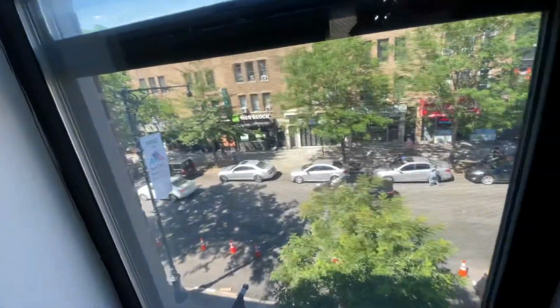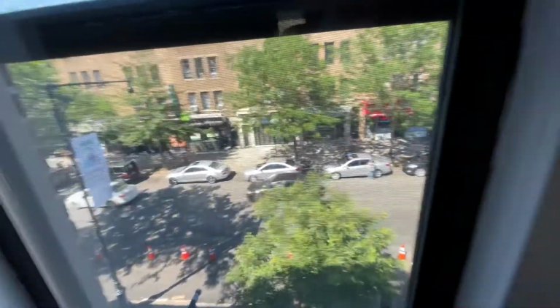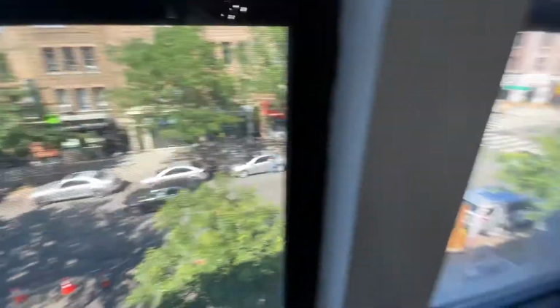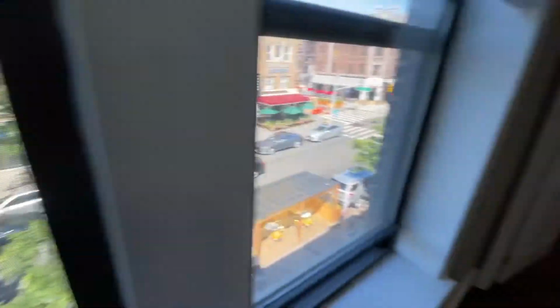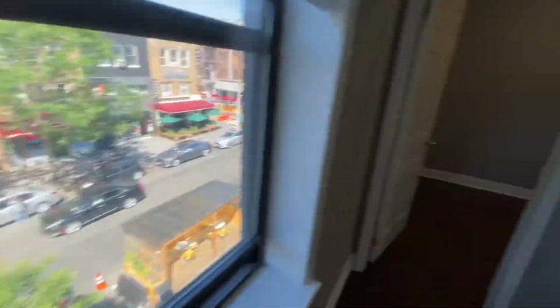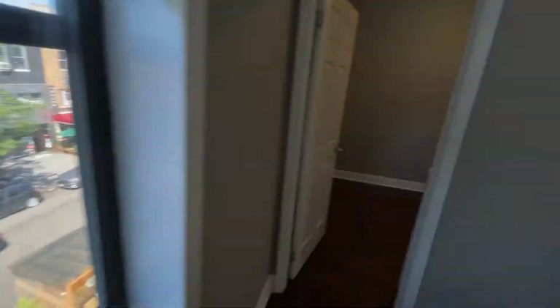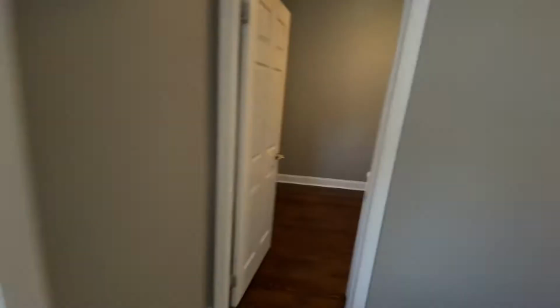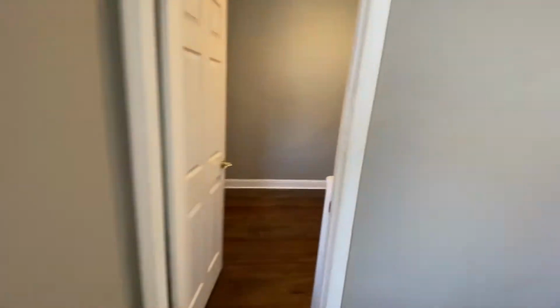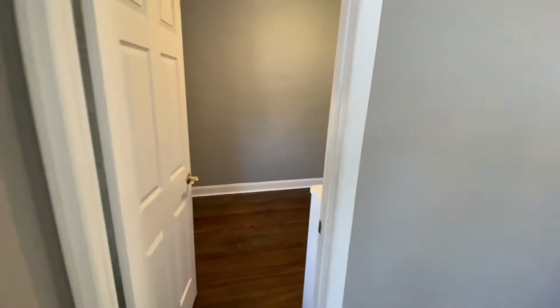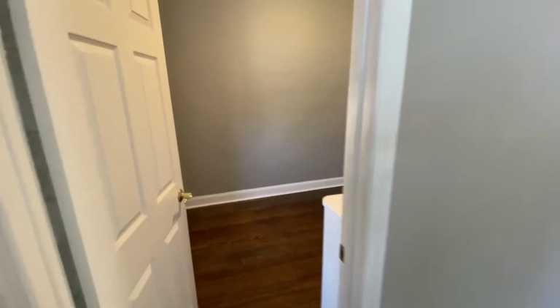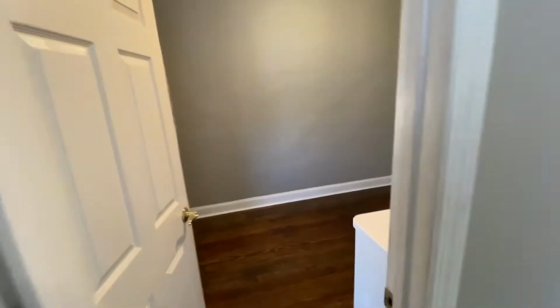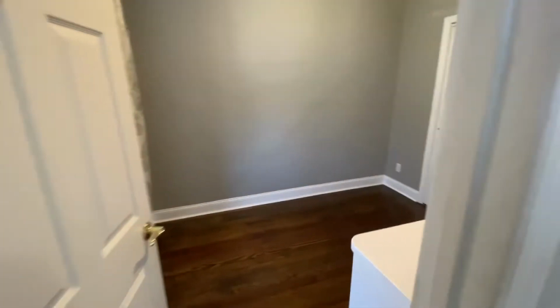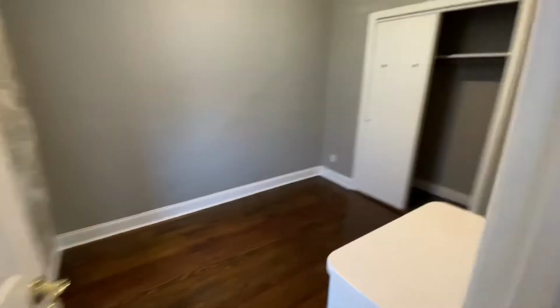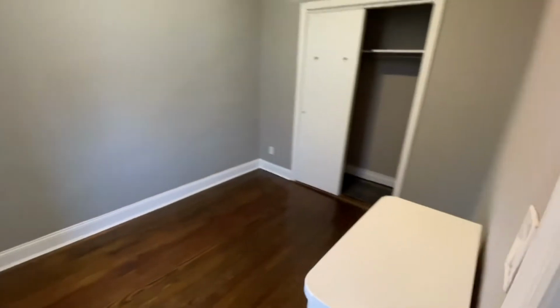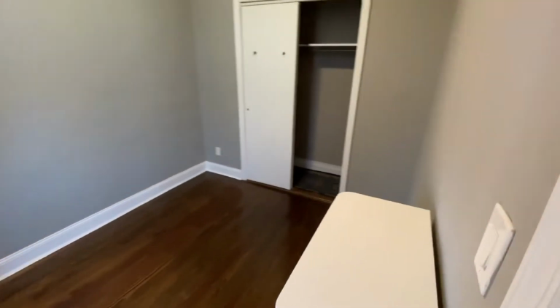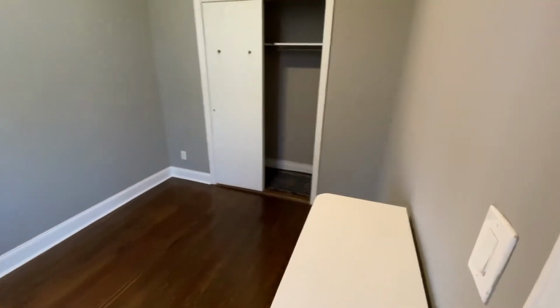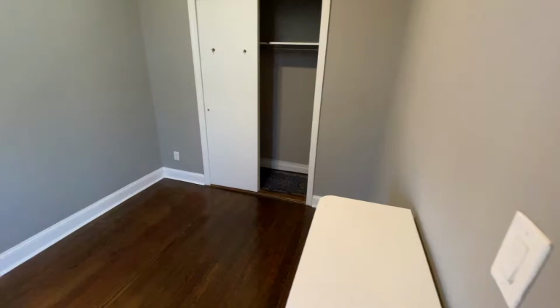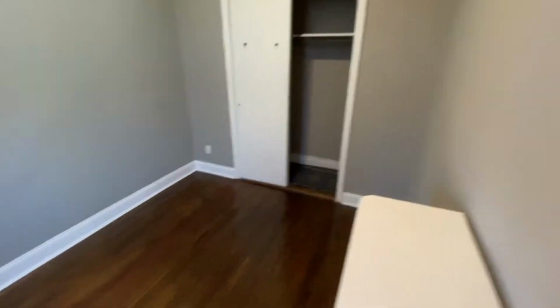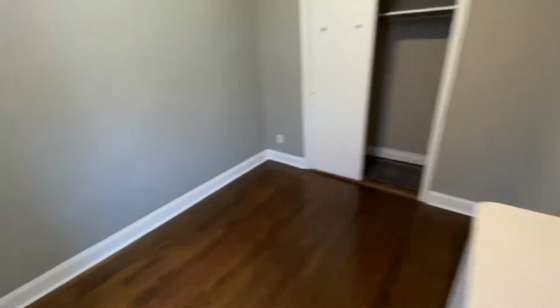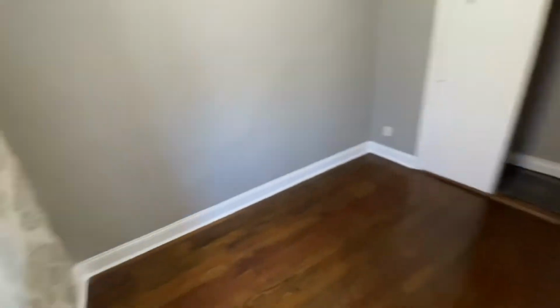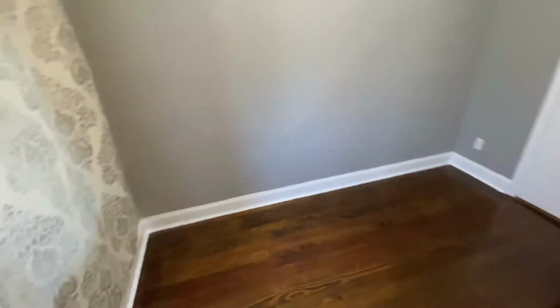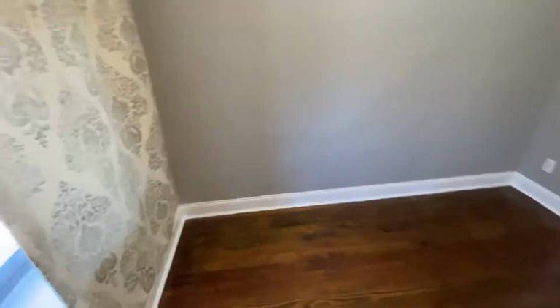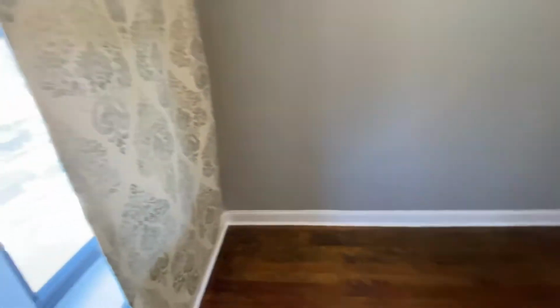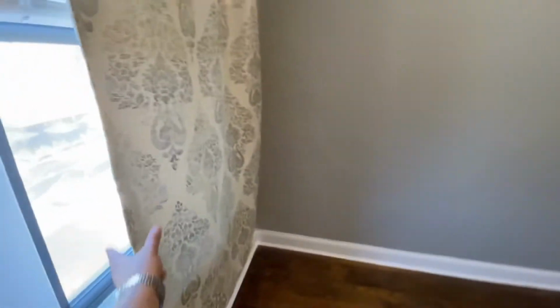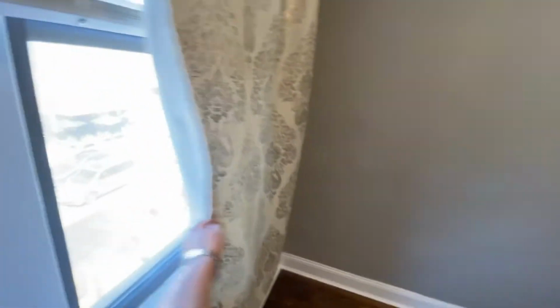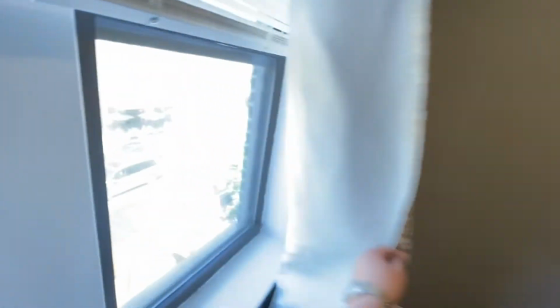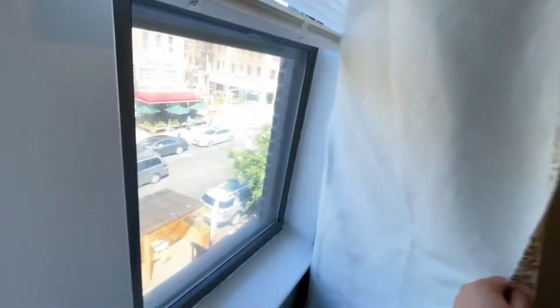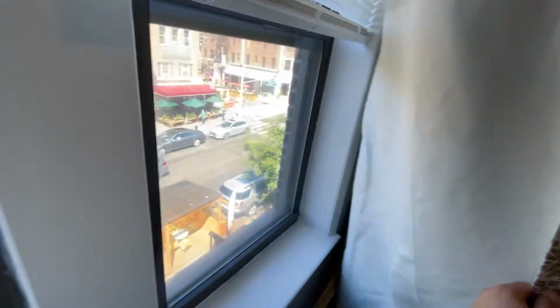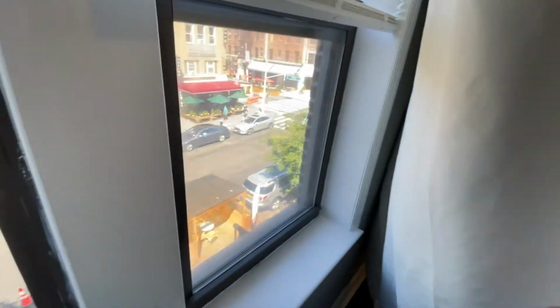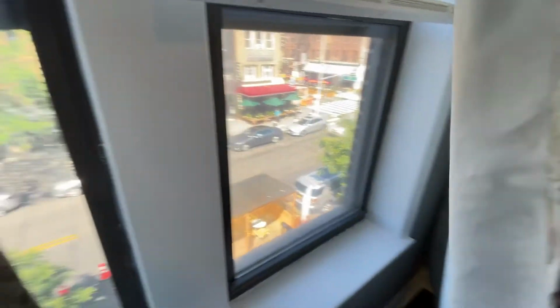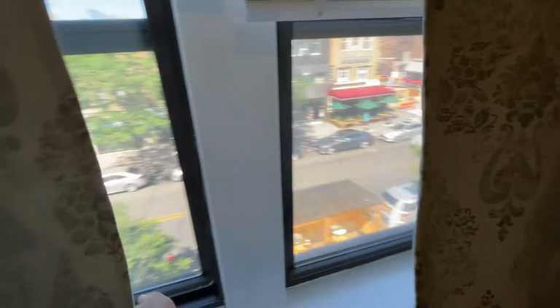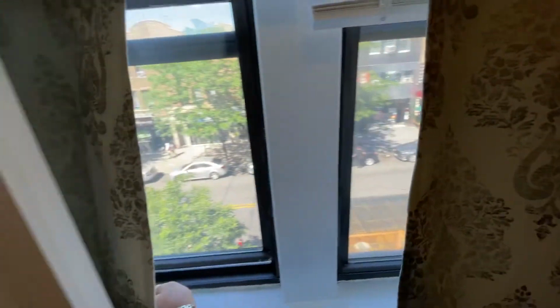You have one bedroom here — could be used as an office or as a bedroom. Very nice windows here and here.